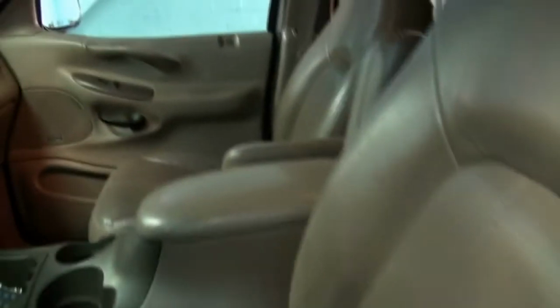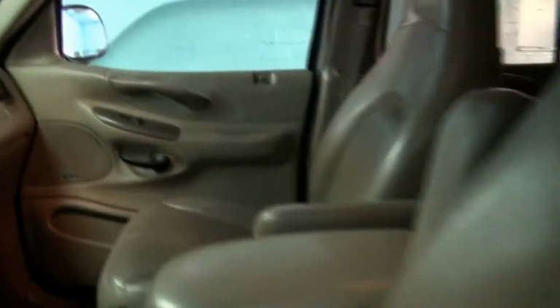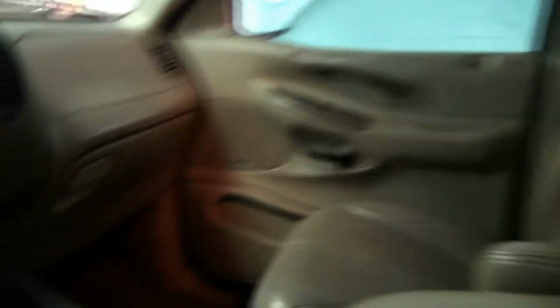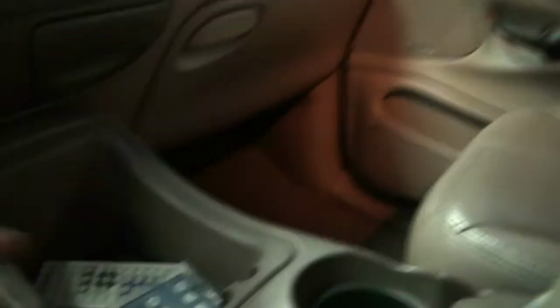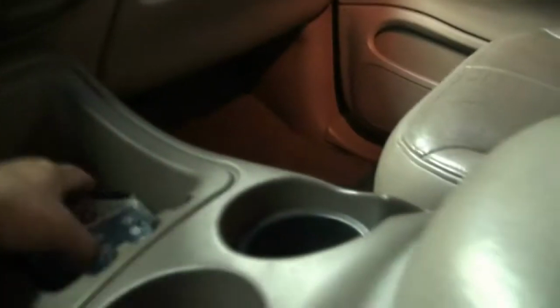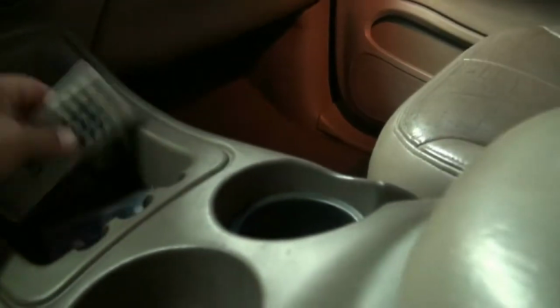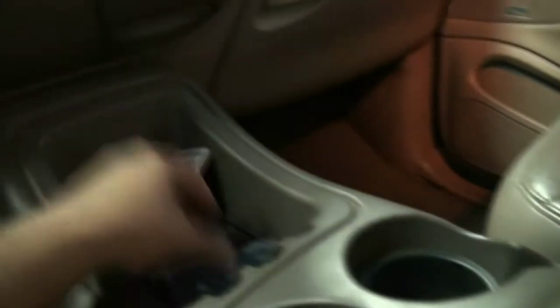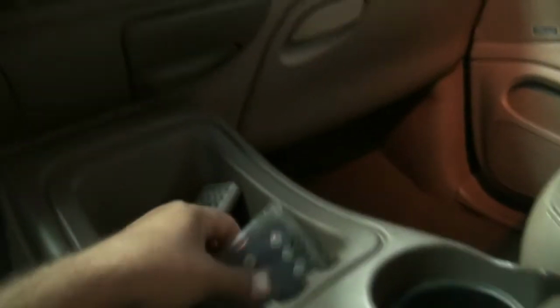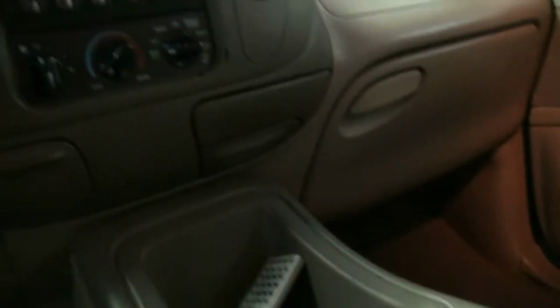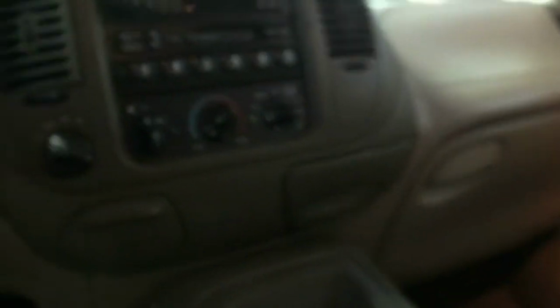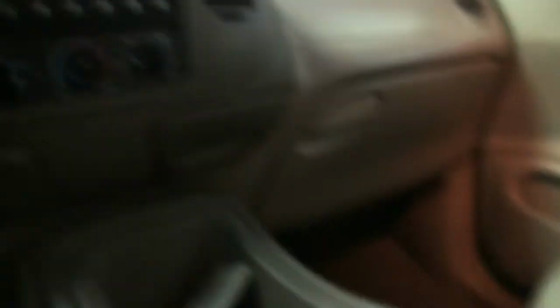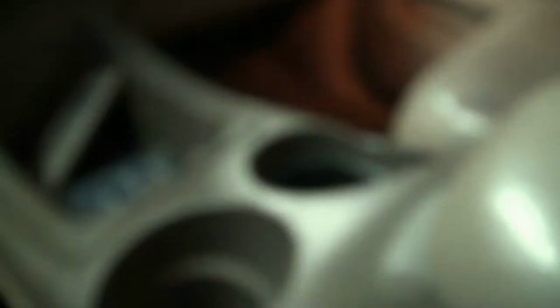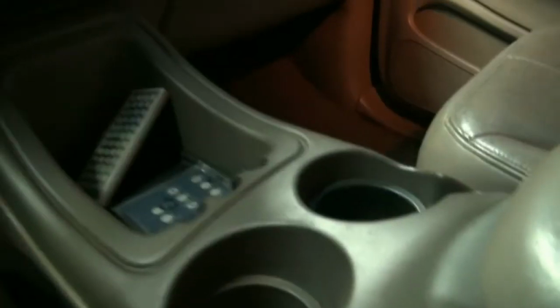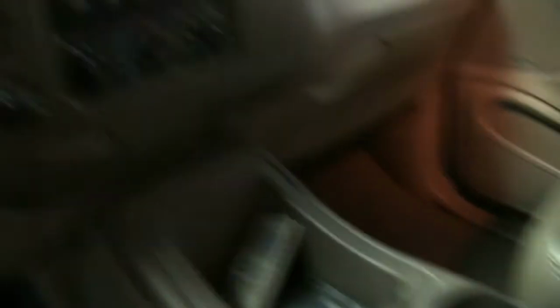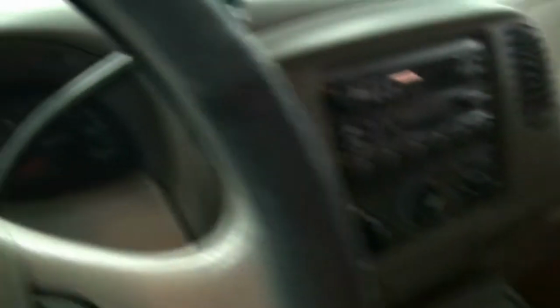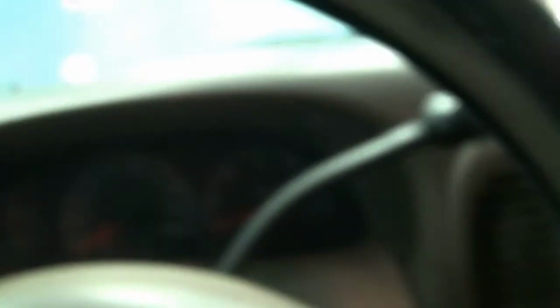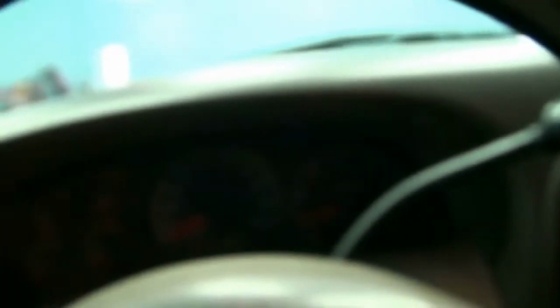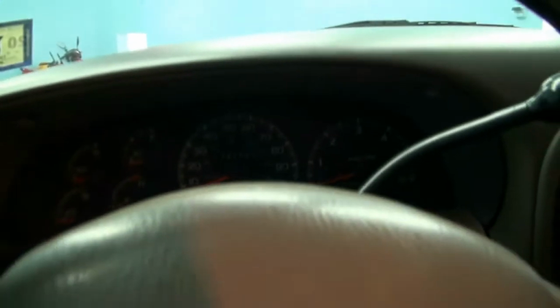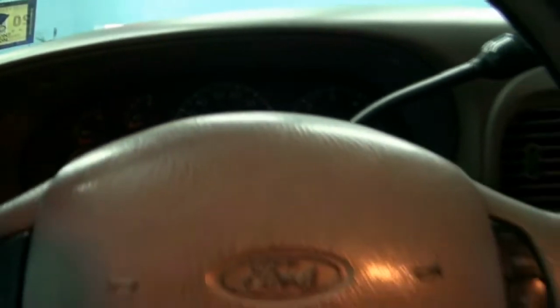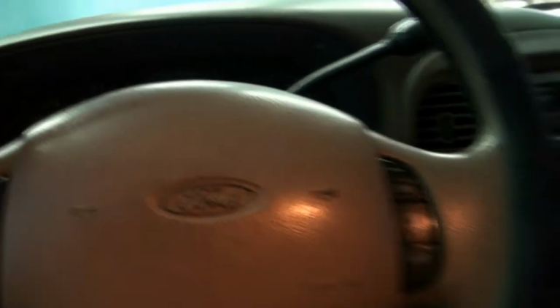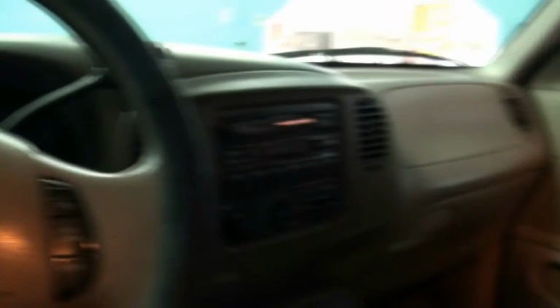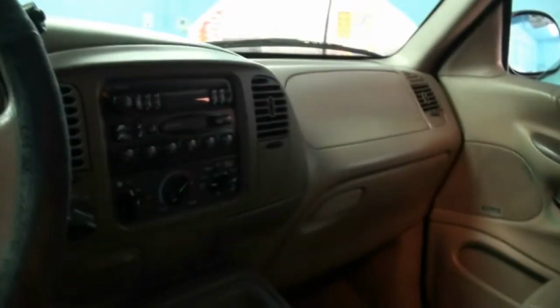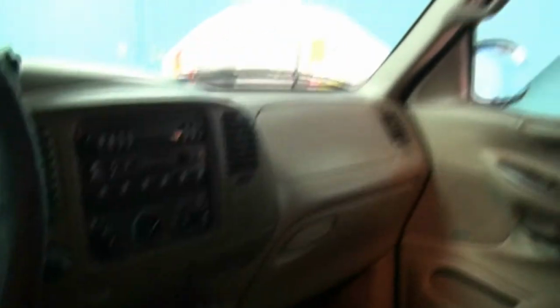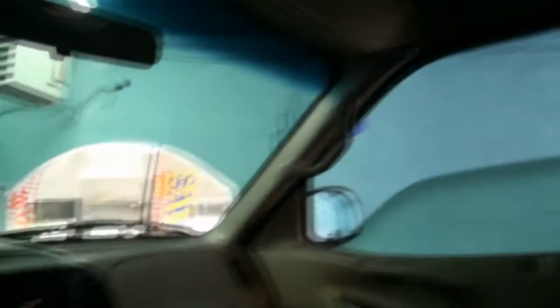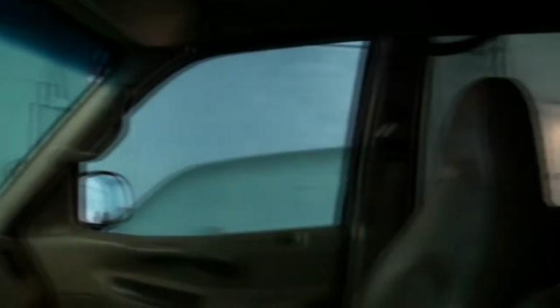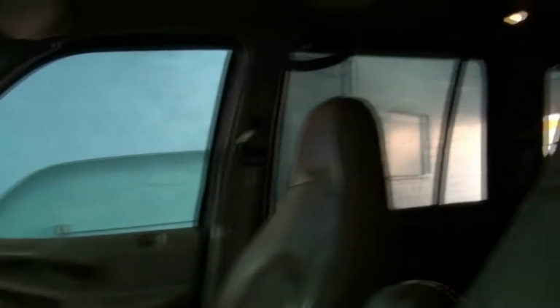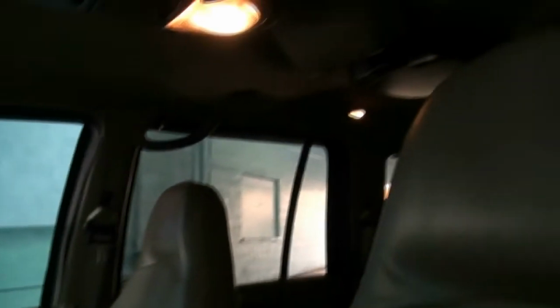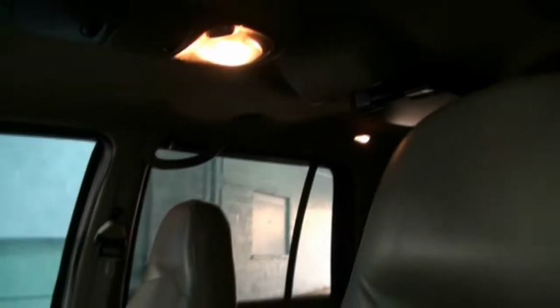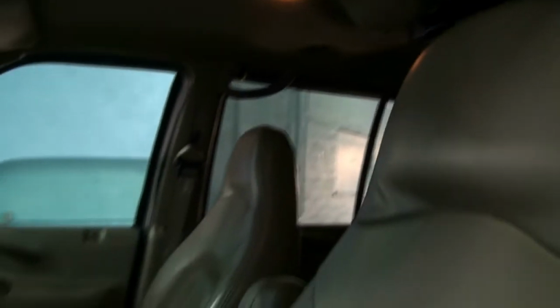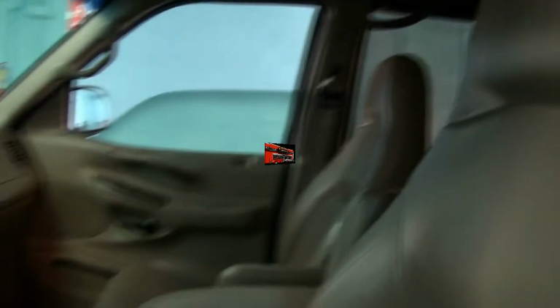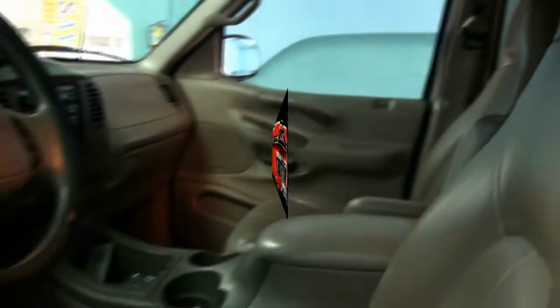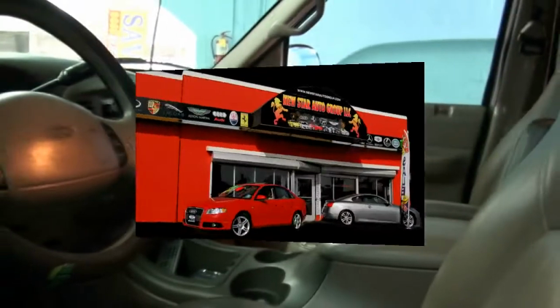Power seat for the driver, you have the remote controls here also. Cup holders, 121,000 miles on it. Cruise, tilt, and rear AC. If you need more info, please give us a call.